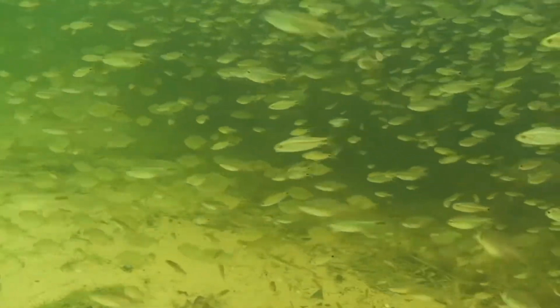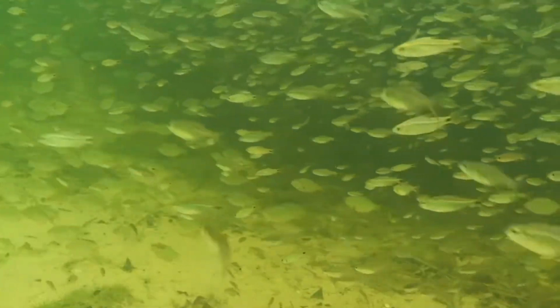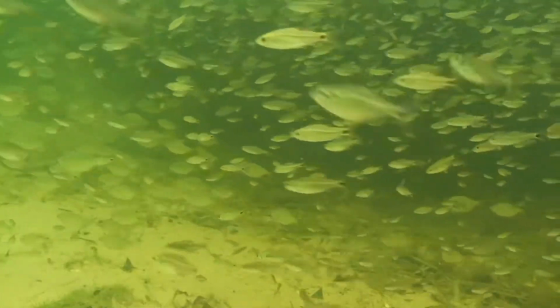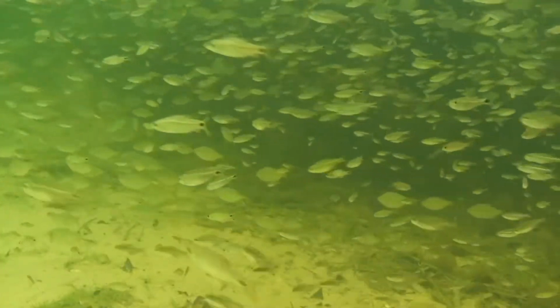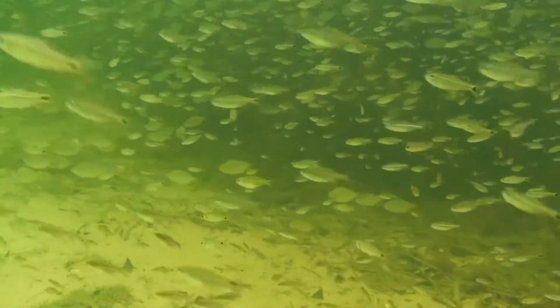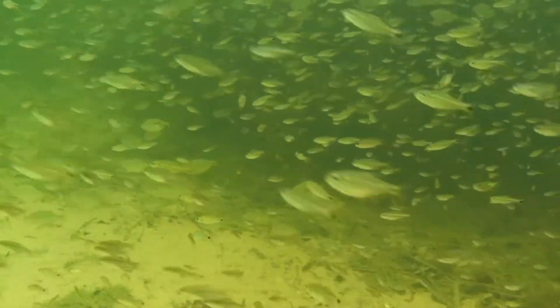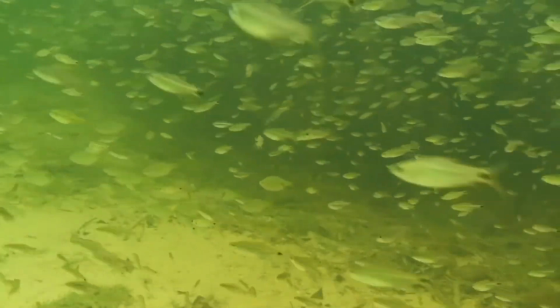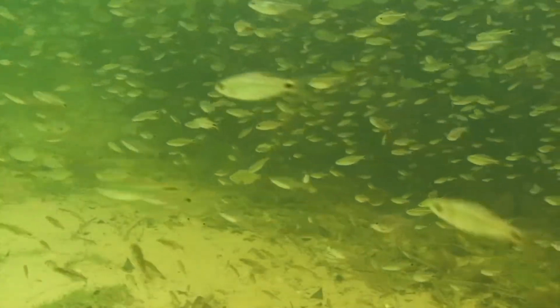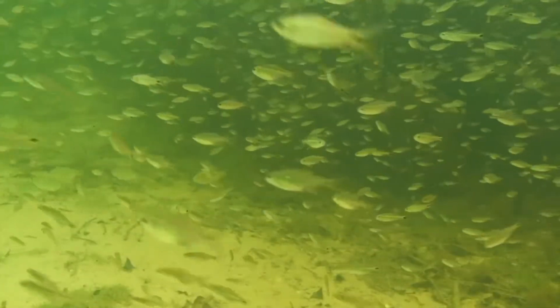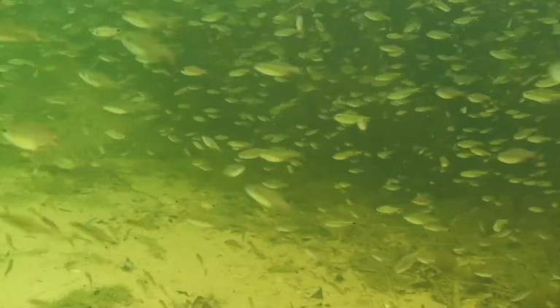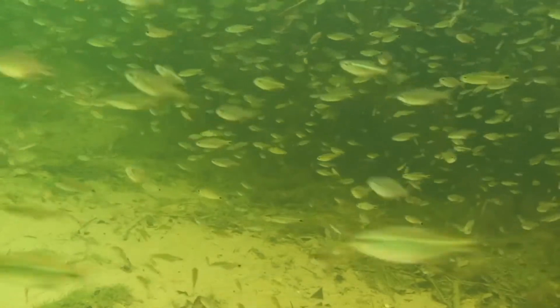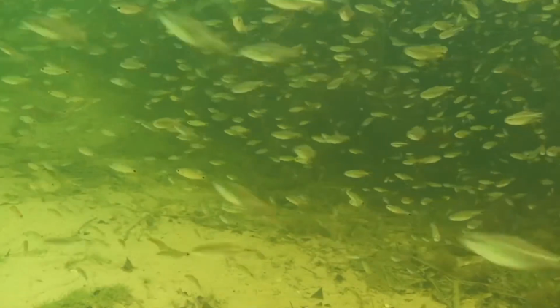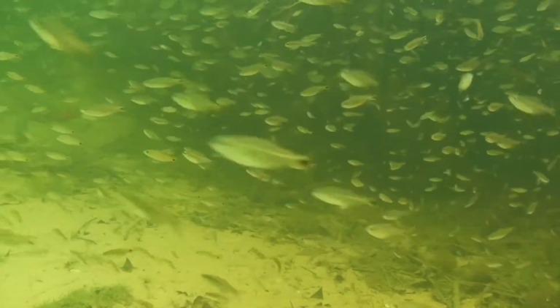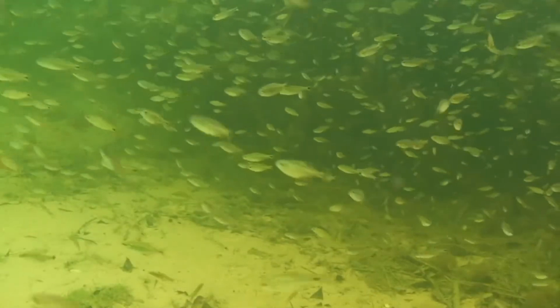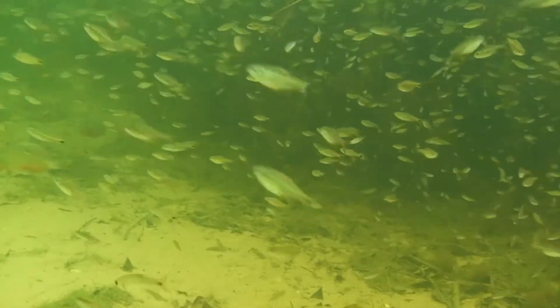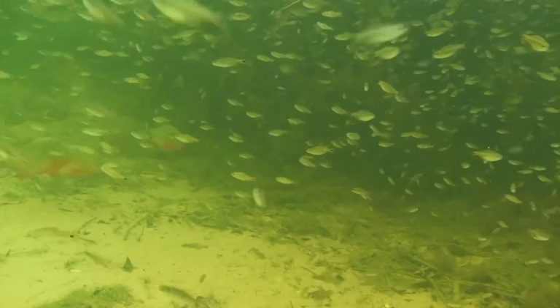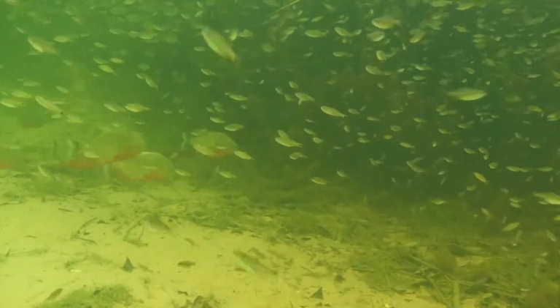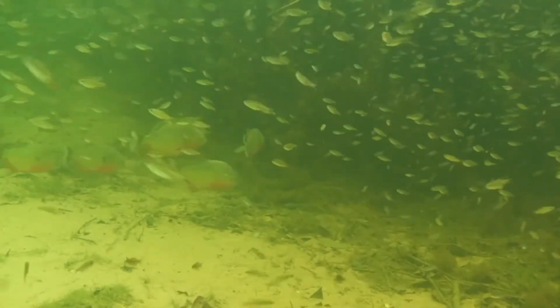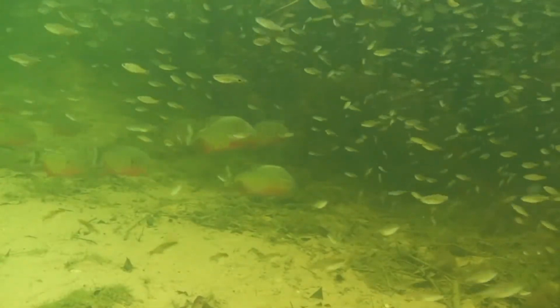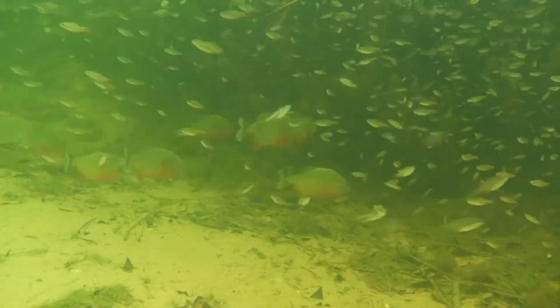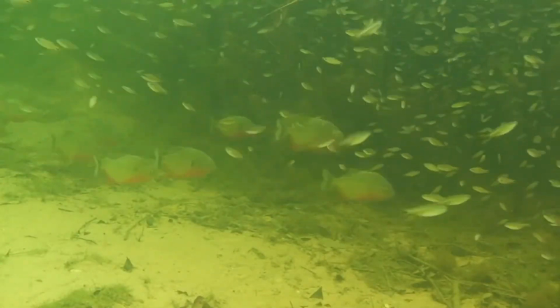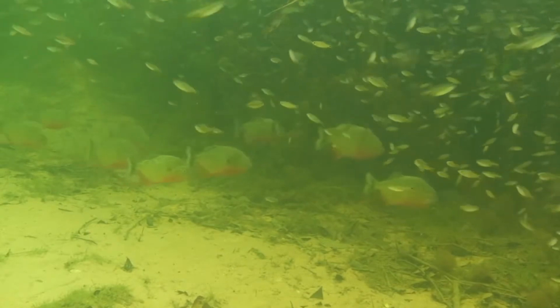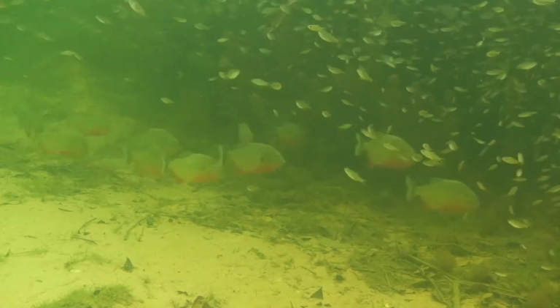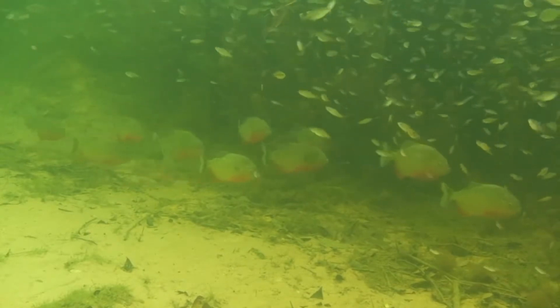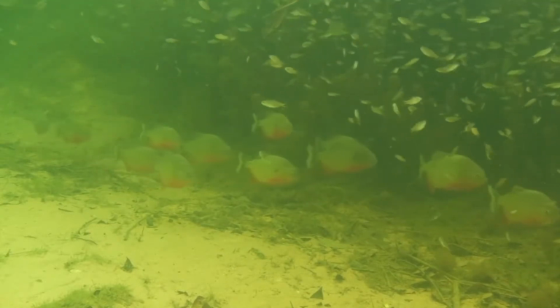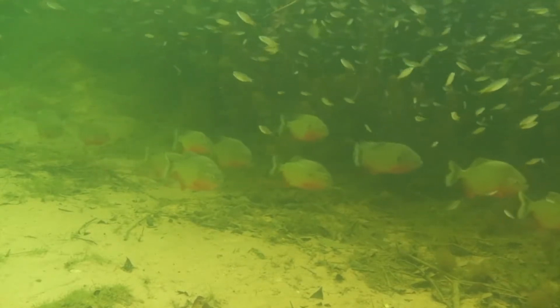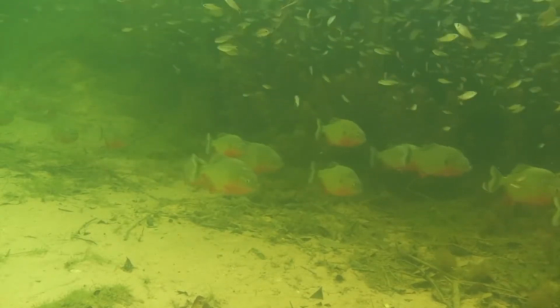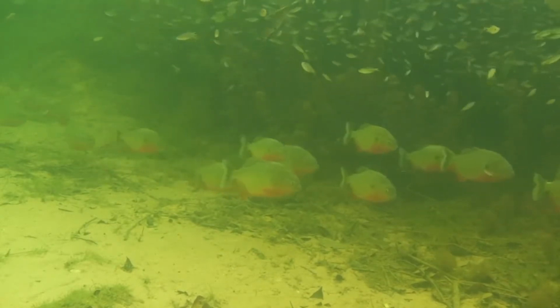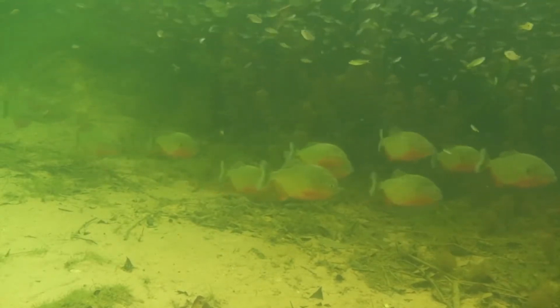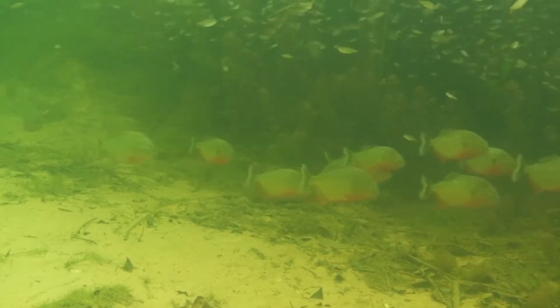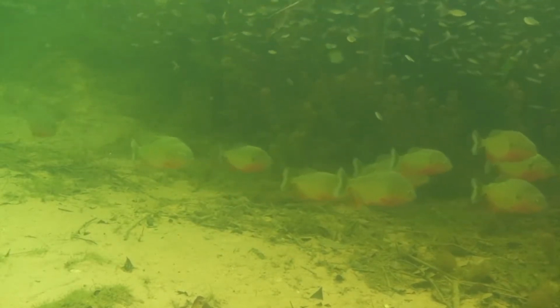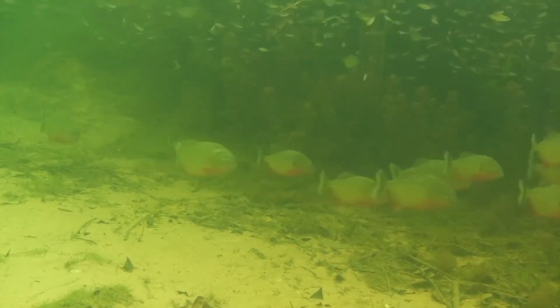Hi, this is Oliver Lucanis, Conservation Ambassador for Fluval Aquatics. Today I want to have a look at piranhas and show you some species in their natural habitat. I made a longer video available on my channel if some of you want to see more than 20 of the 42 different piranha species.